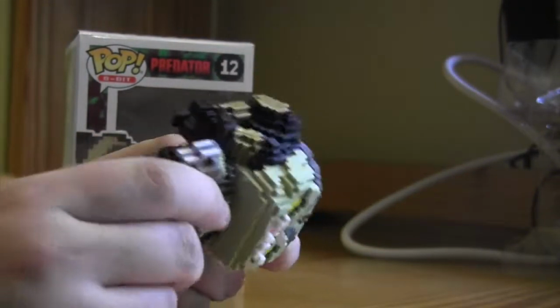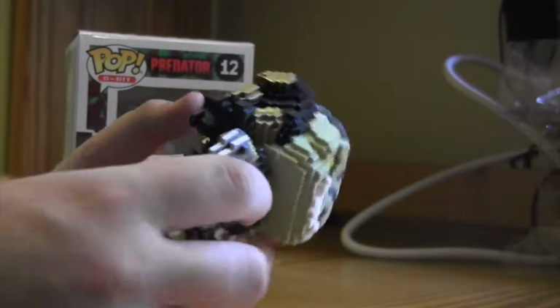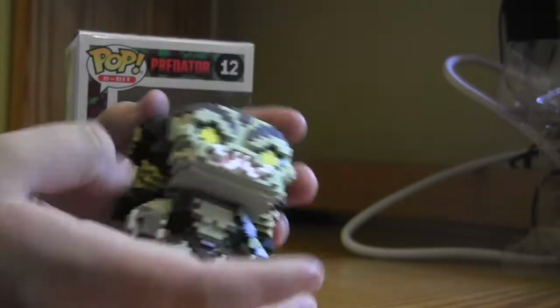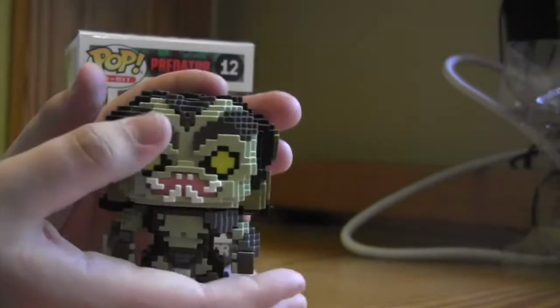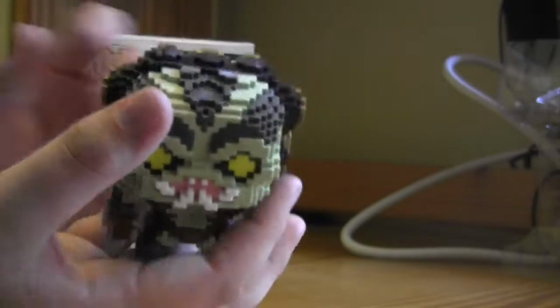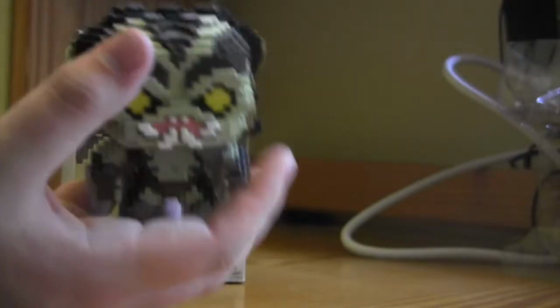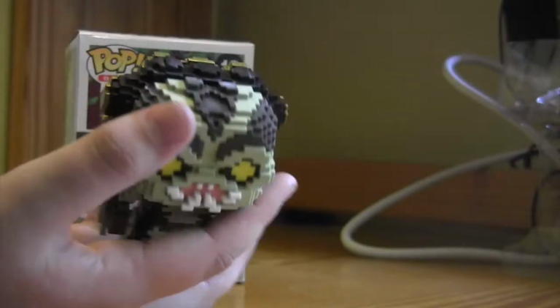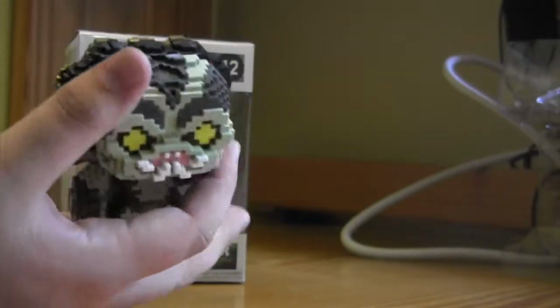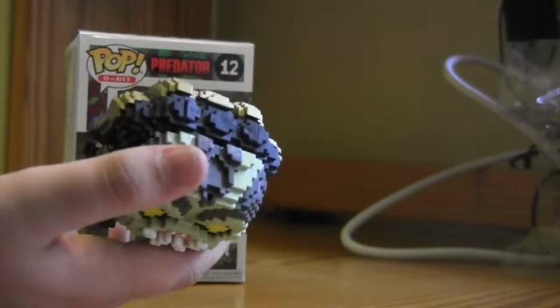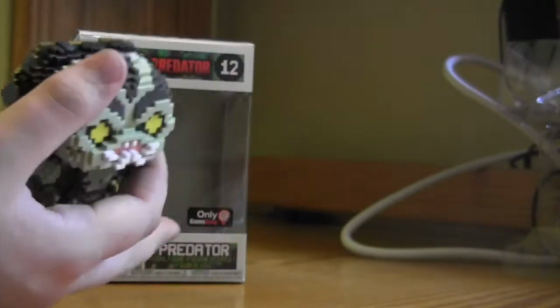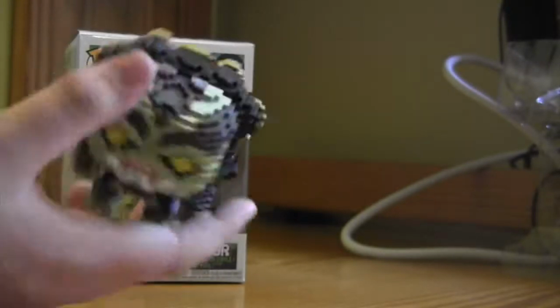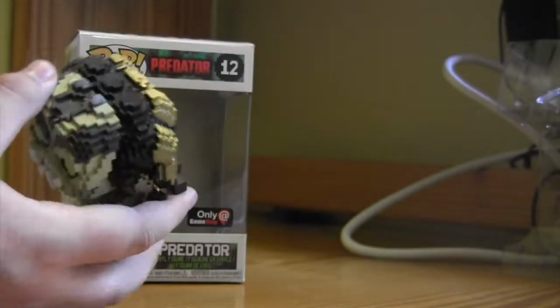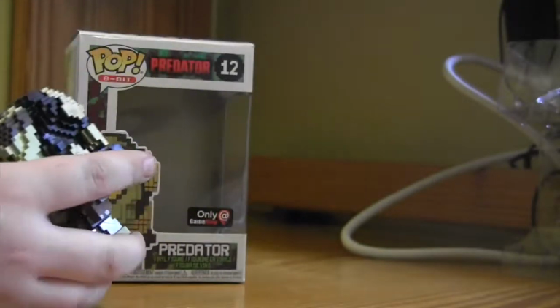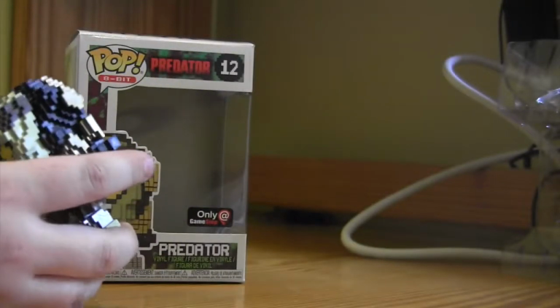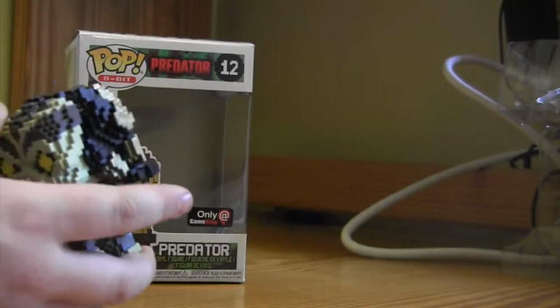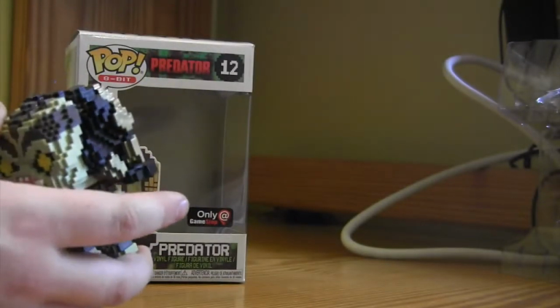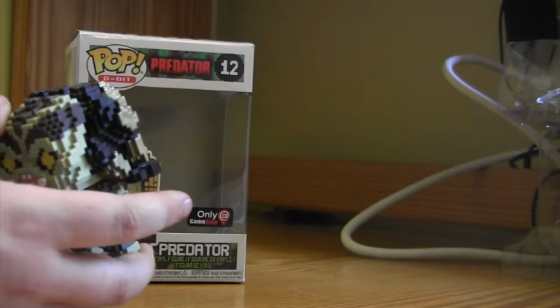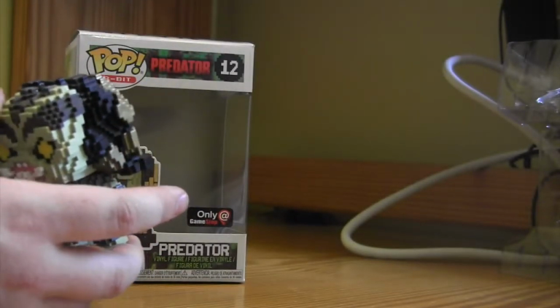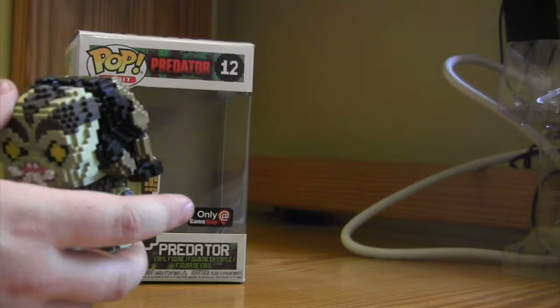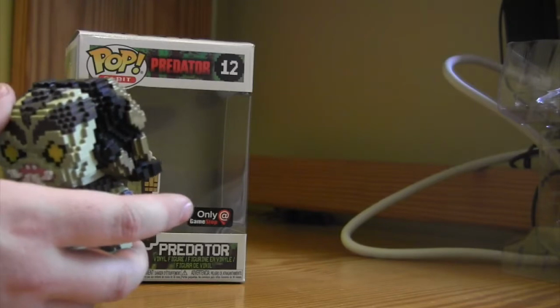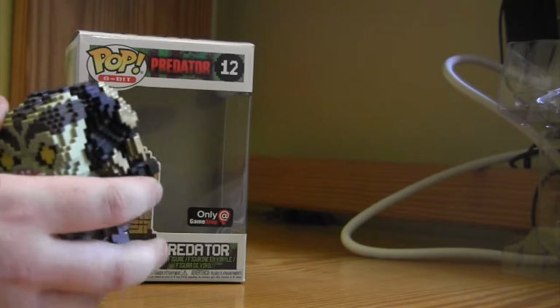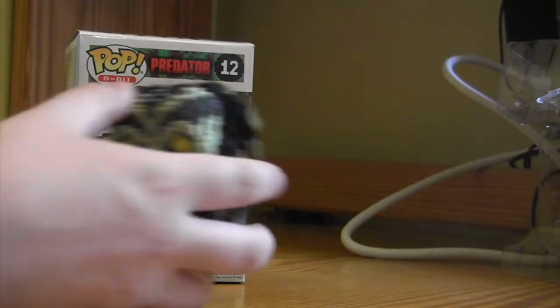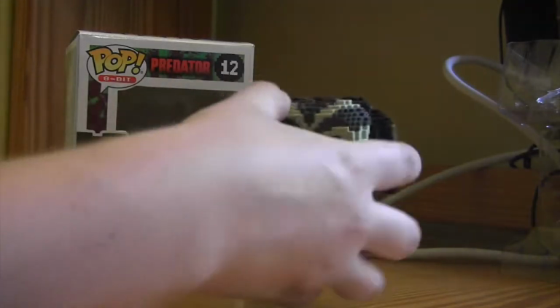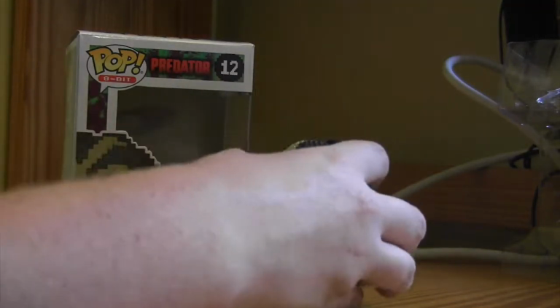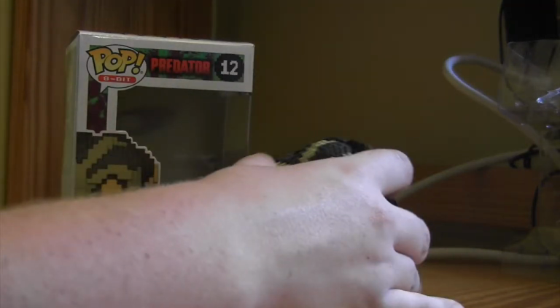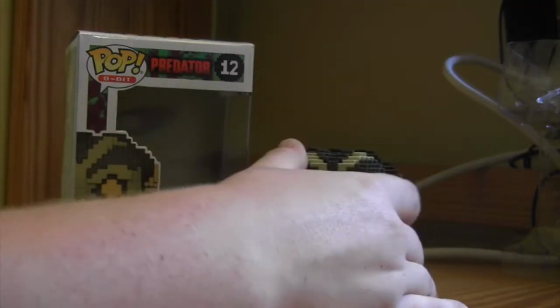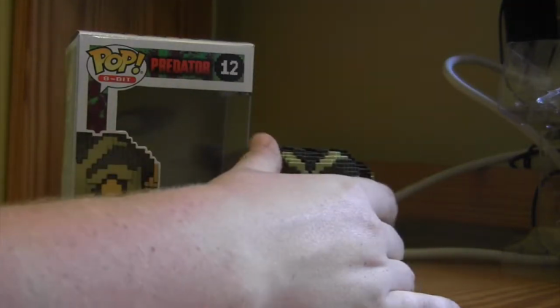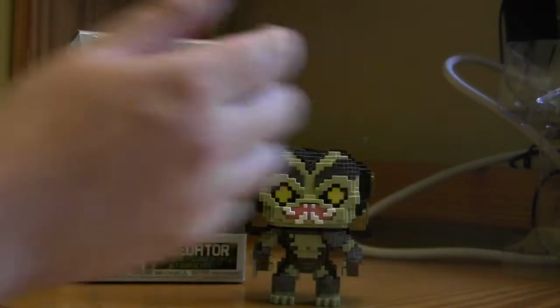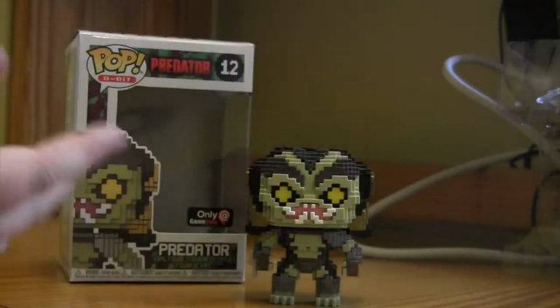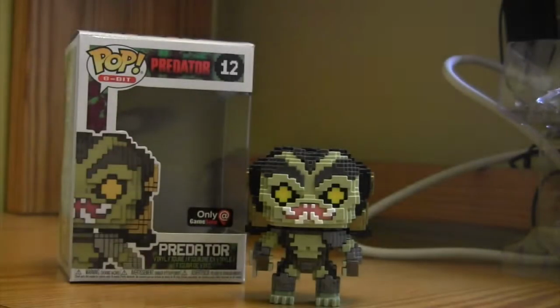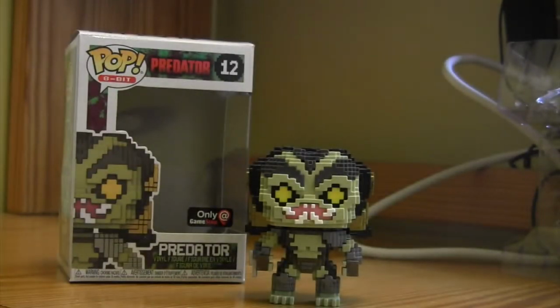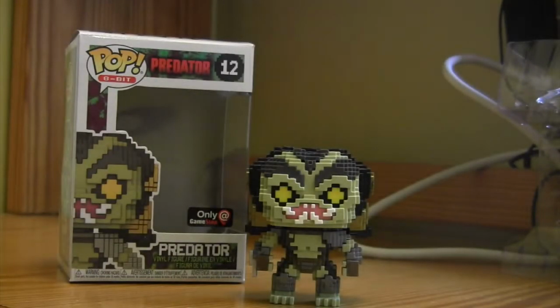It's a great figure. They're pretty heavy compared to others — it's a bit heavier than other figures, so I gotta give it that.